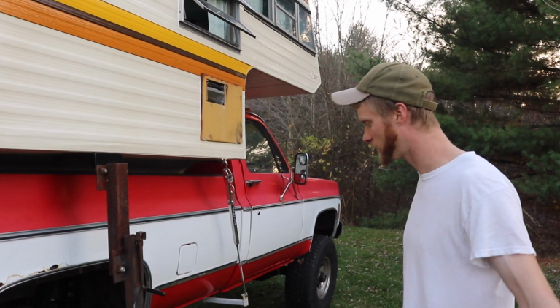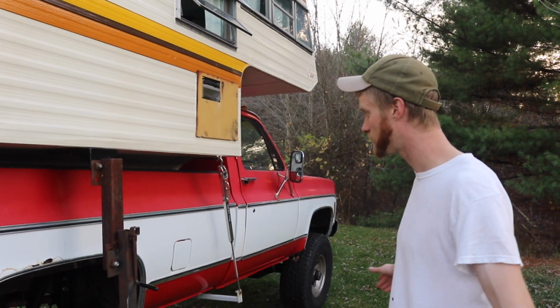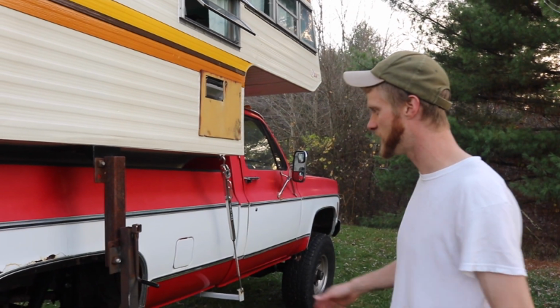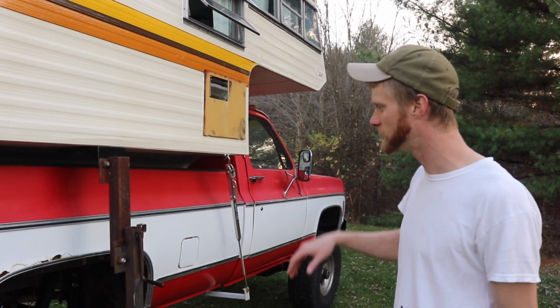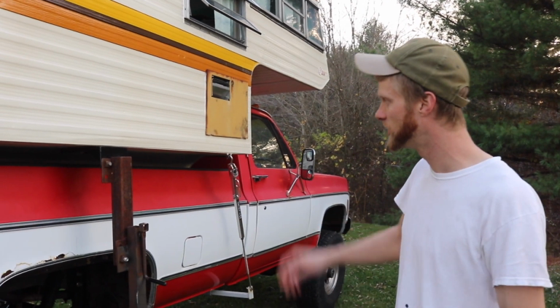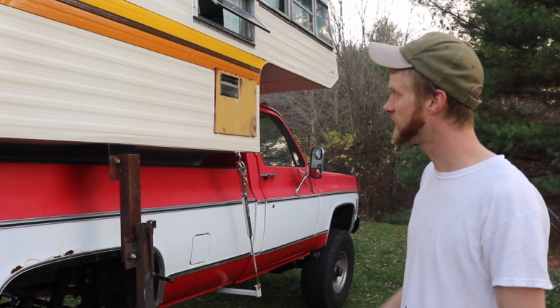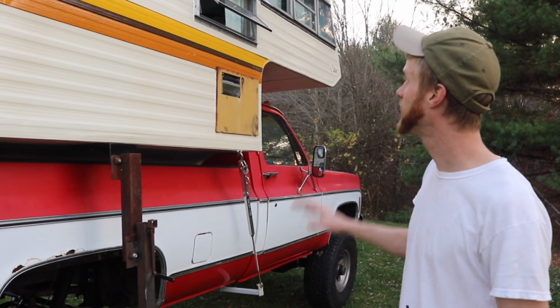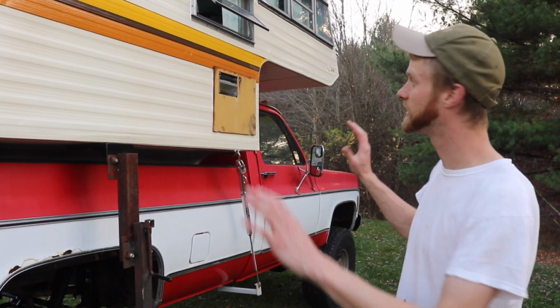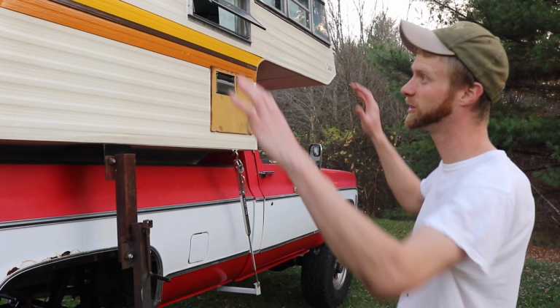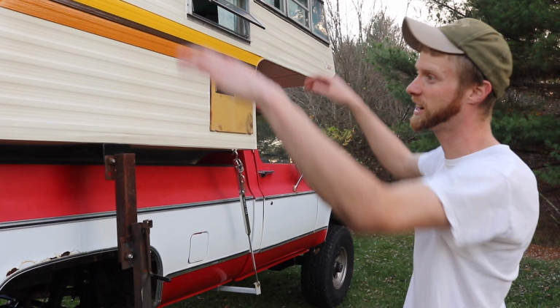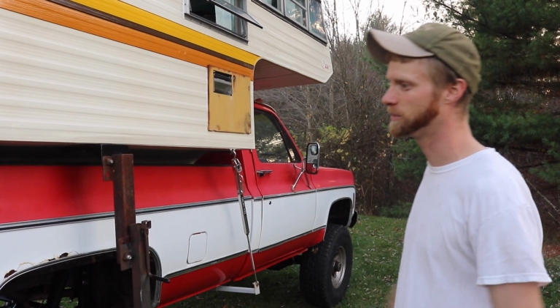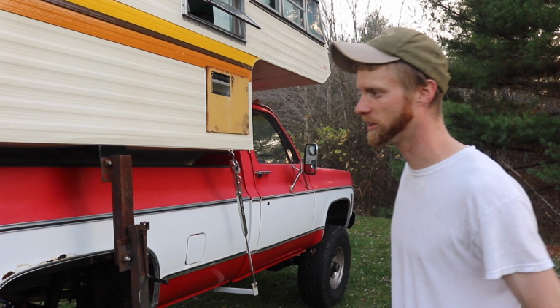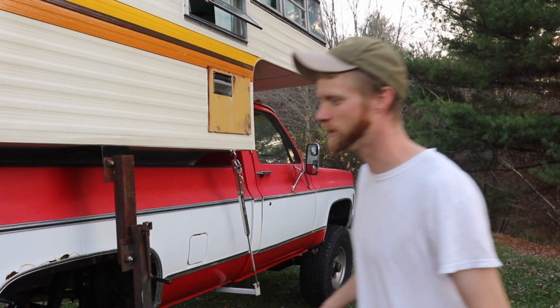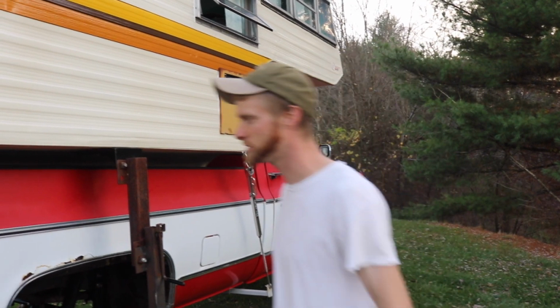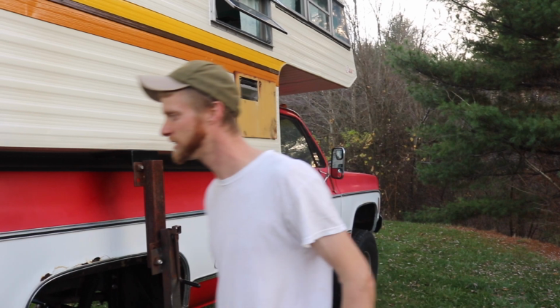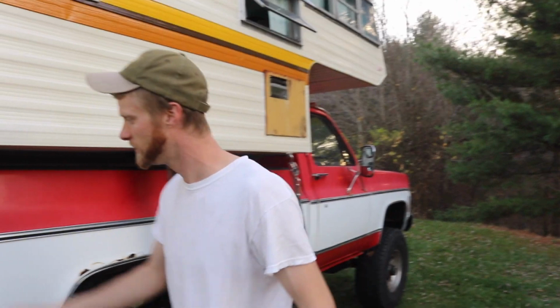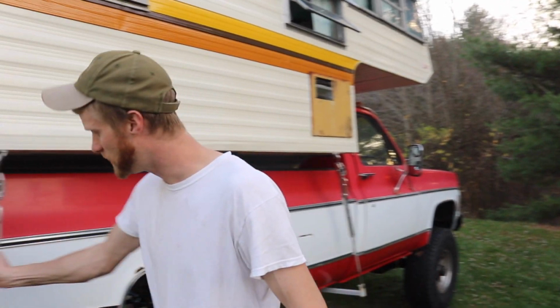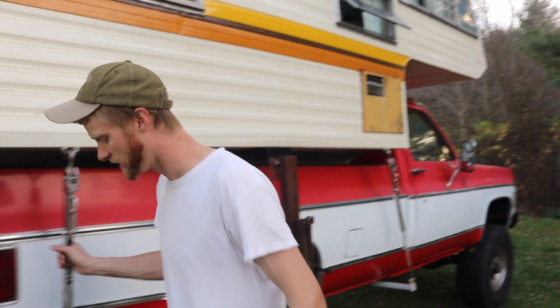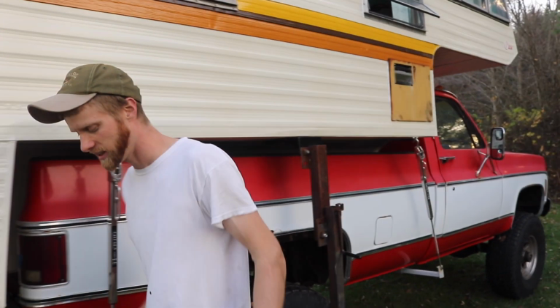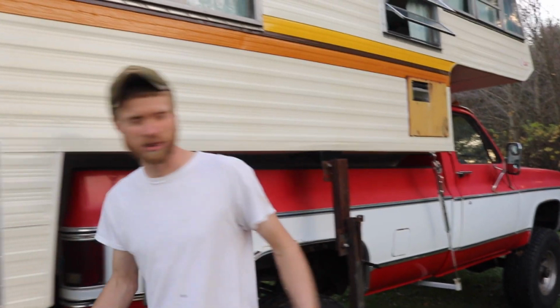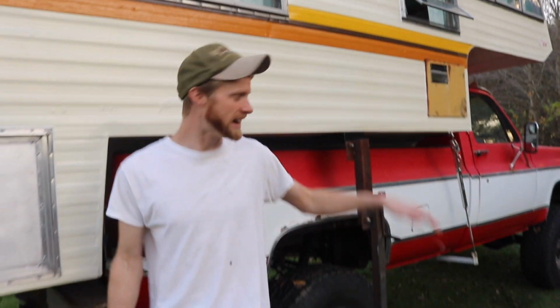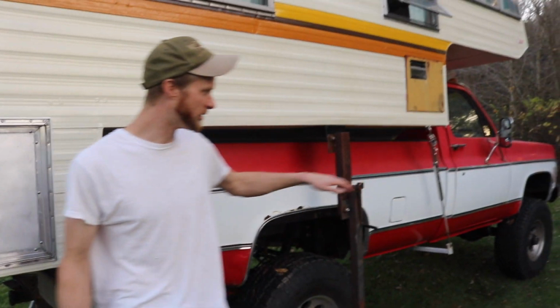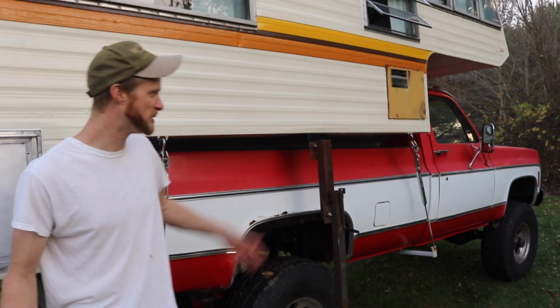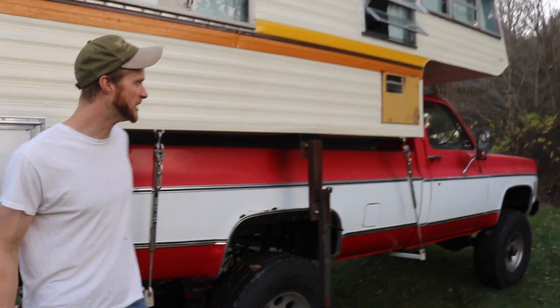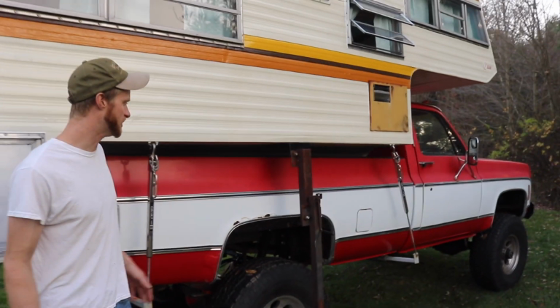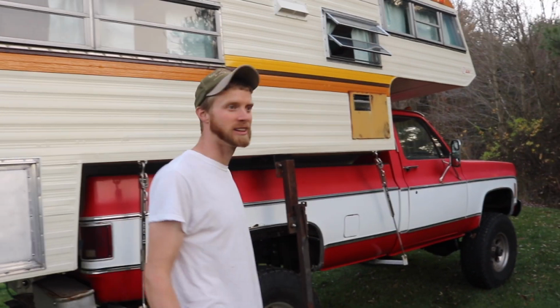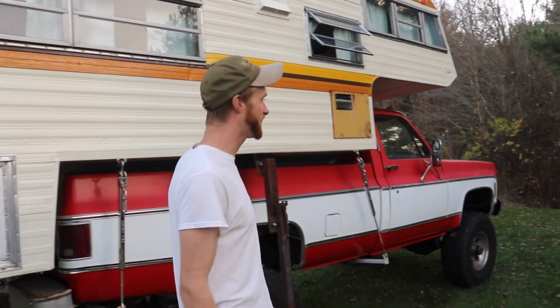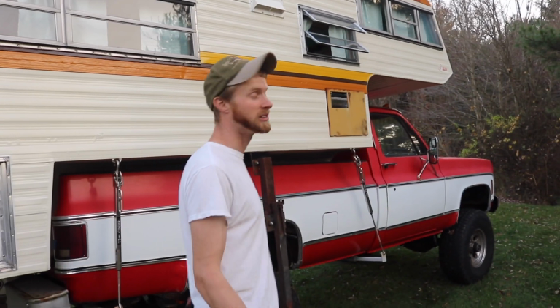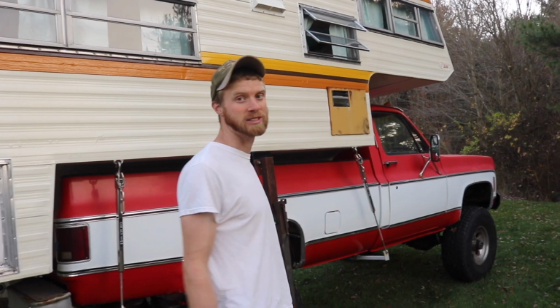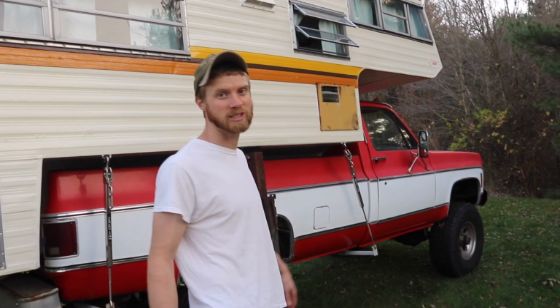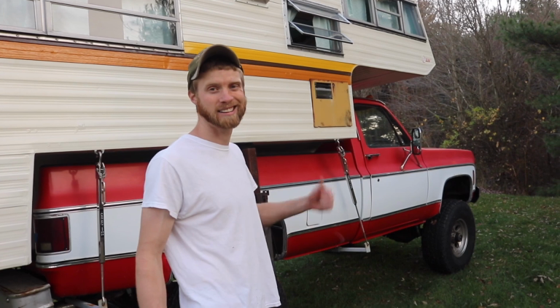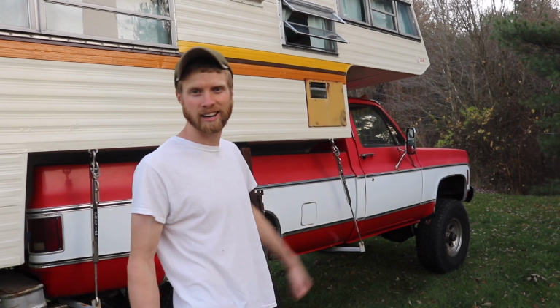The camper is now level. I actually had to really jack it up on the passenger side, but it's a little nose dive, it'll be fine. It's getting a little late so we're just getting dinner ready.